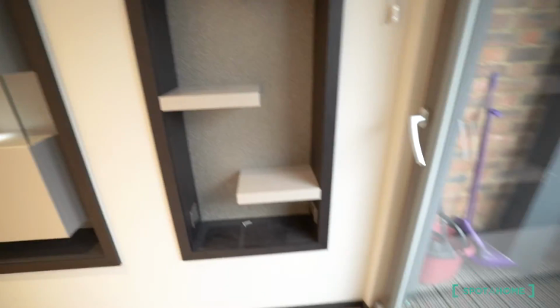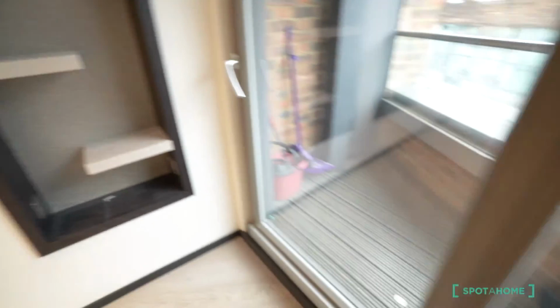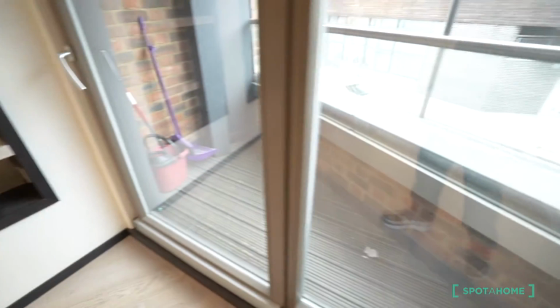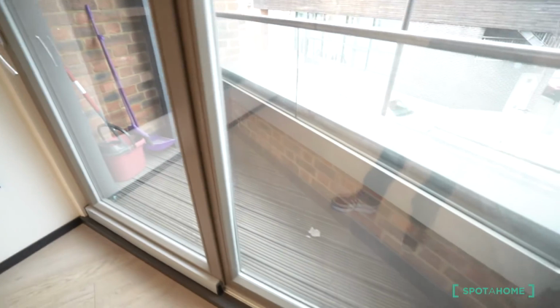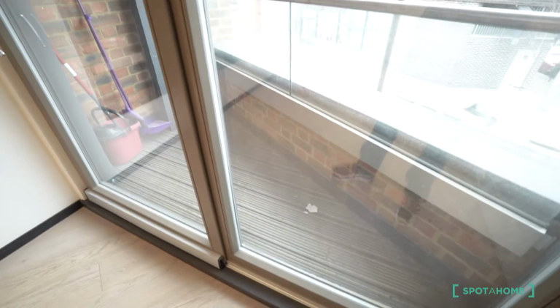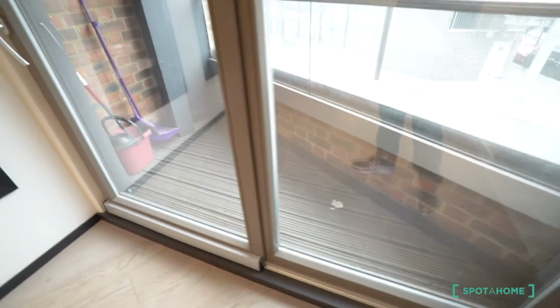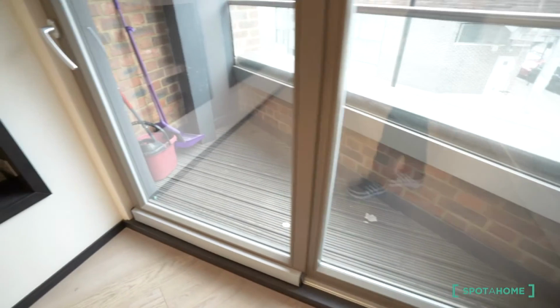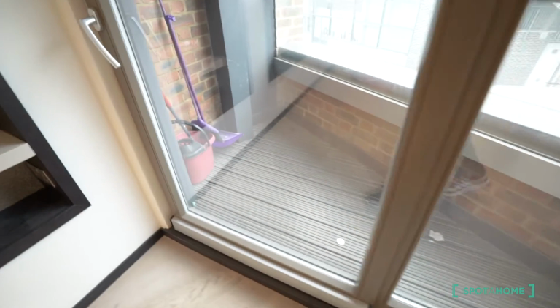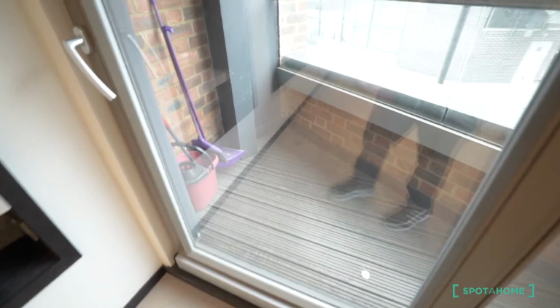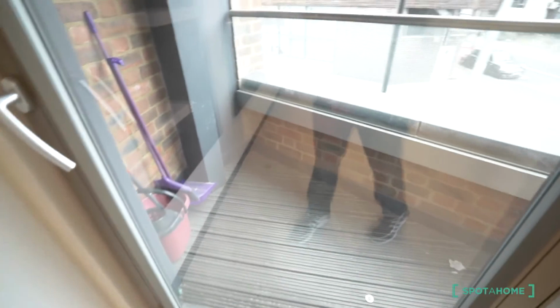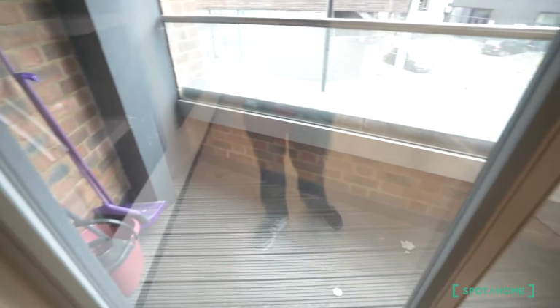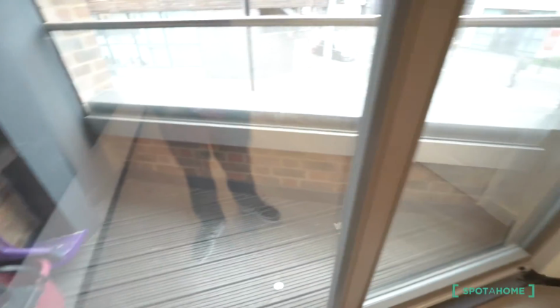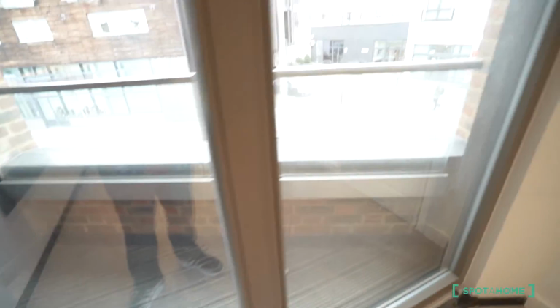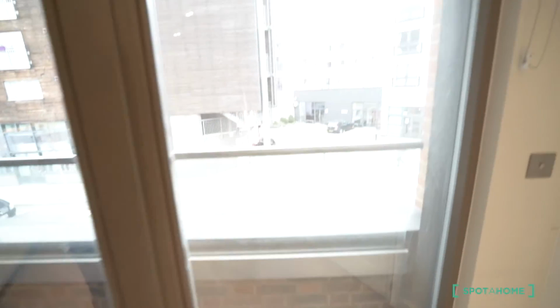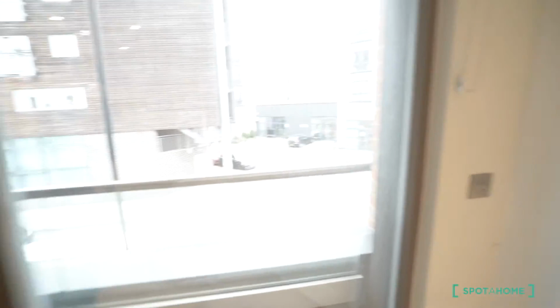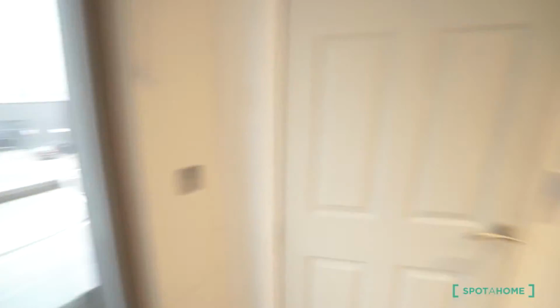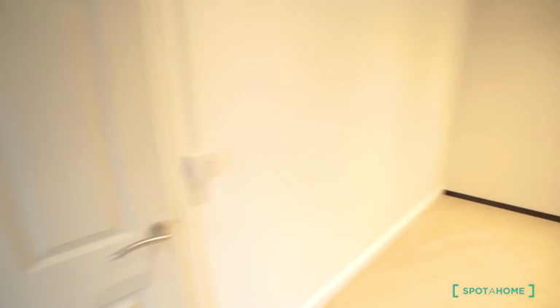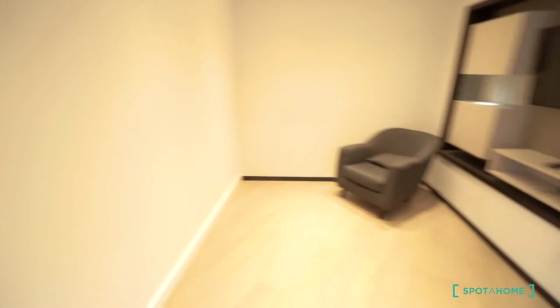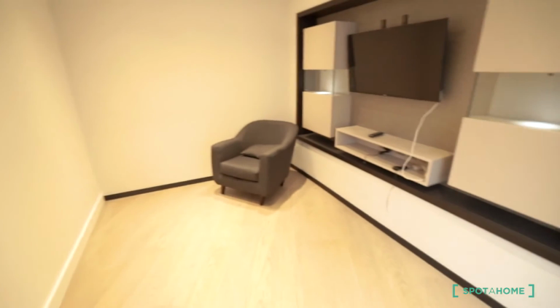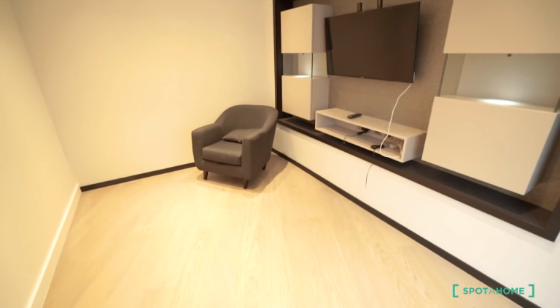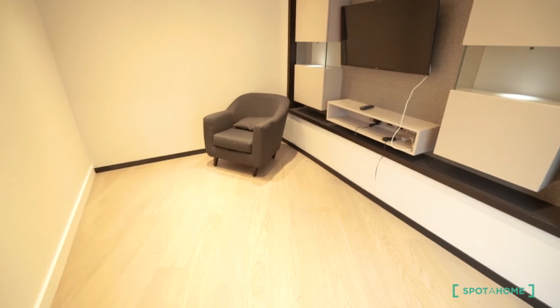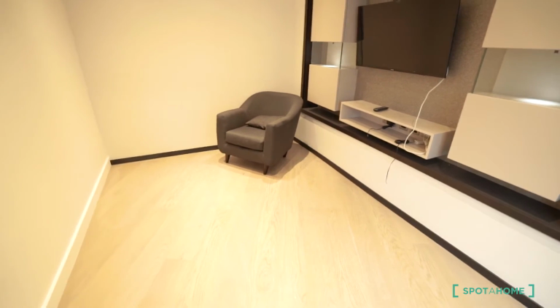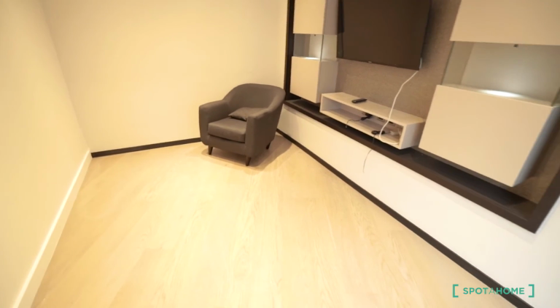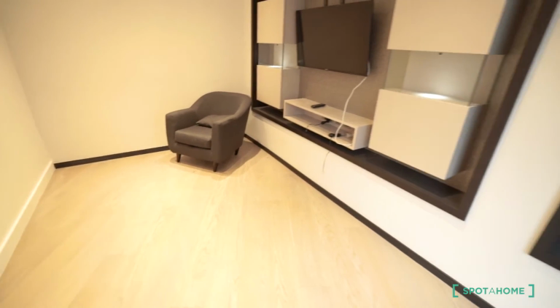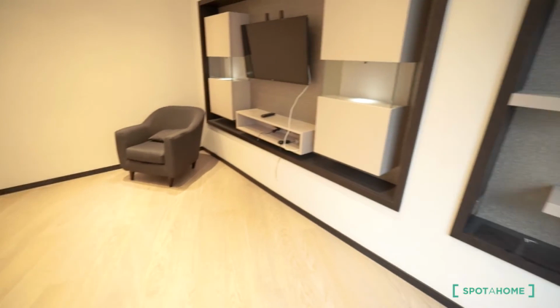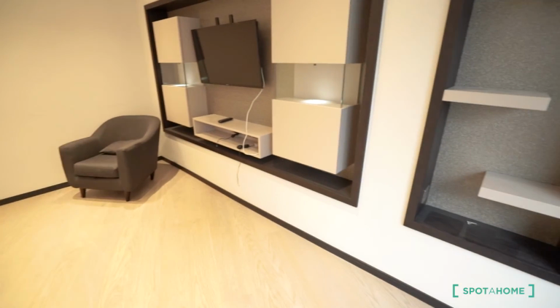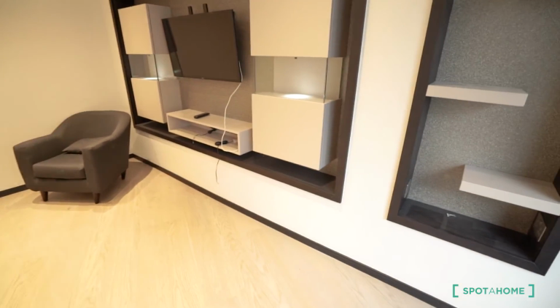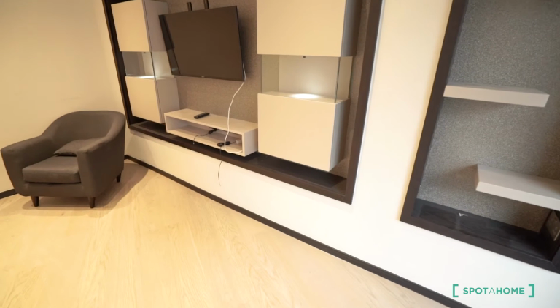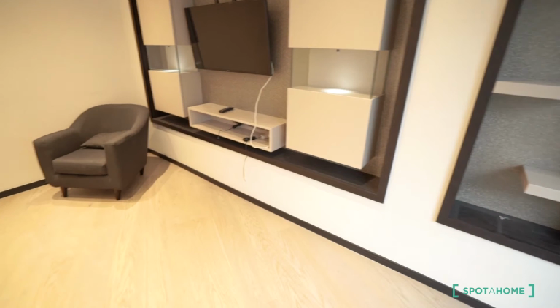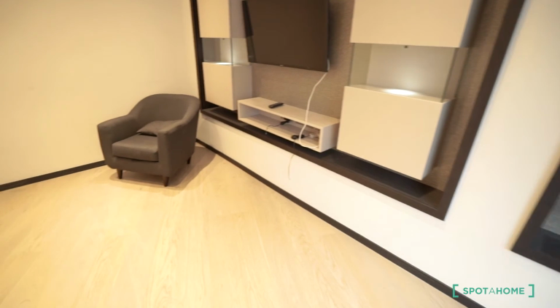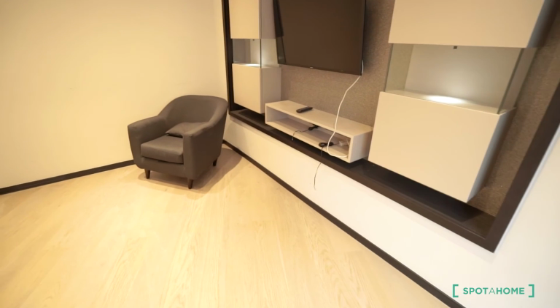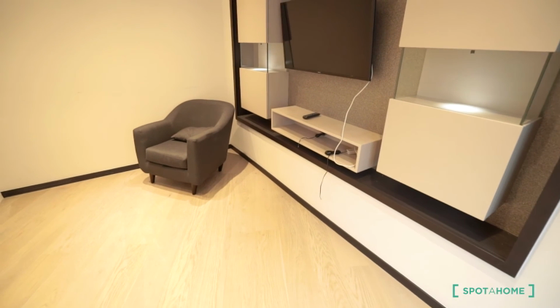So this is it. If you want to know more about this flat, please go to the website and check the floor plan, more photos, and more information. My name is Isaac — thank you for watching, ciao!